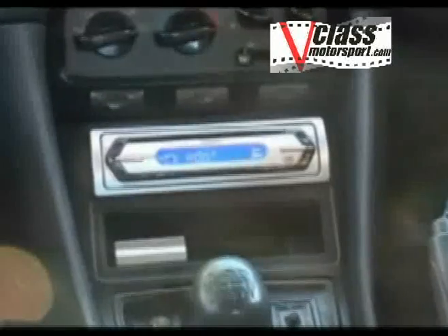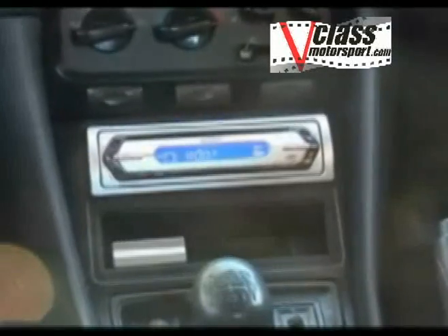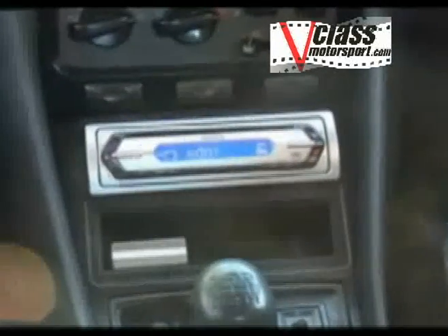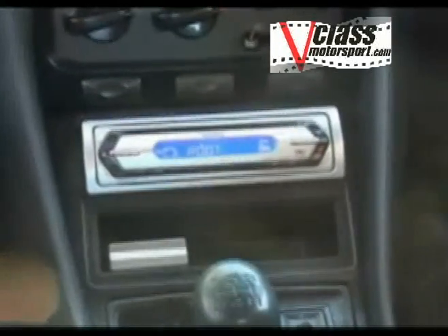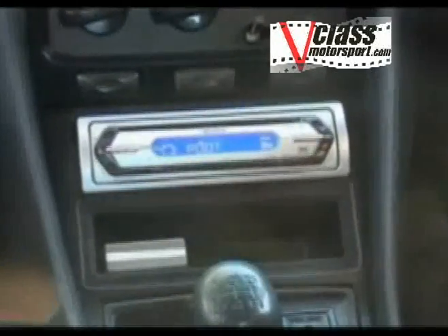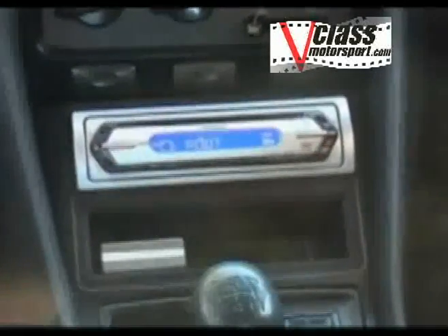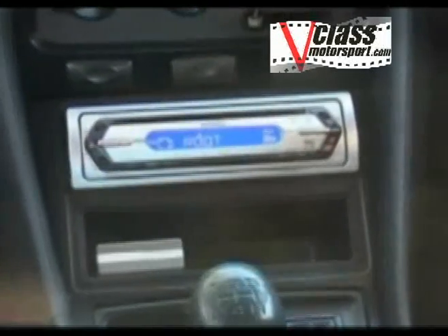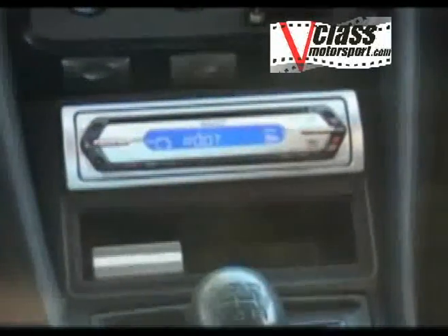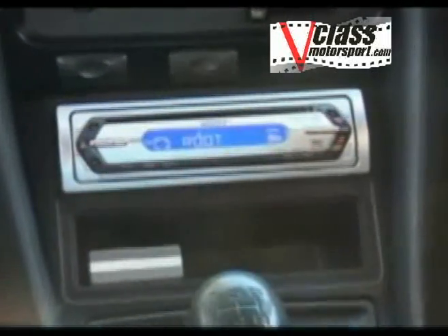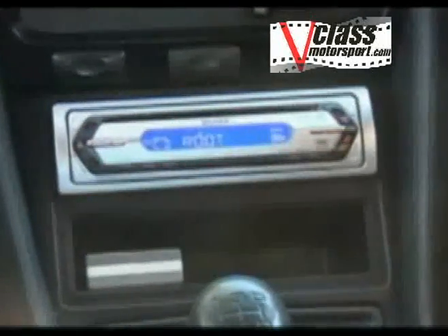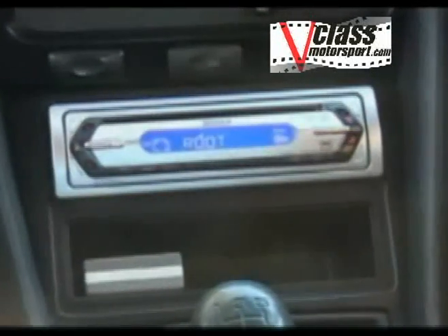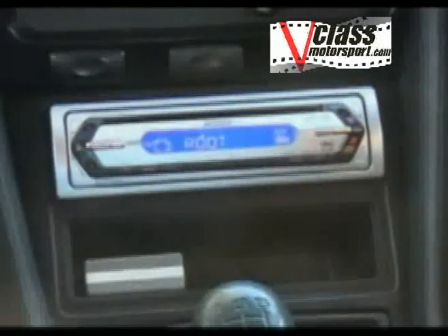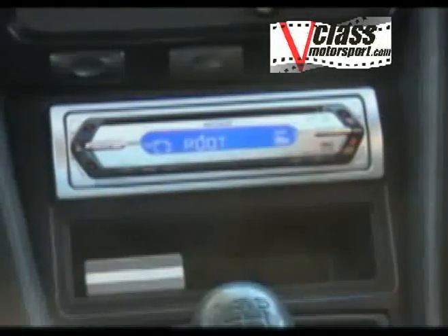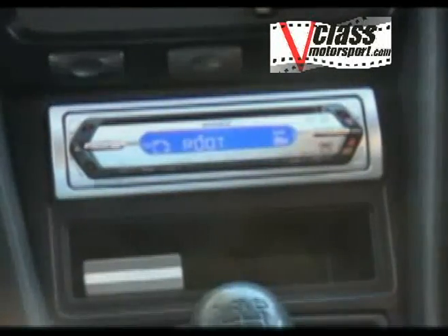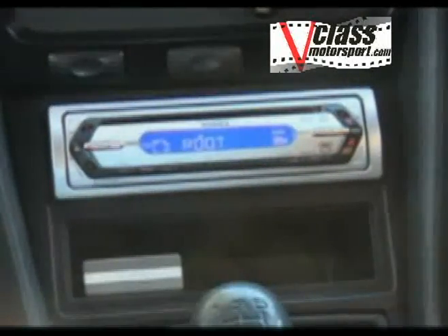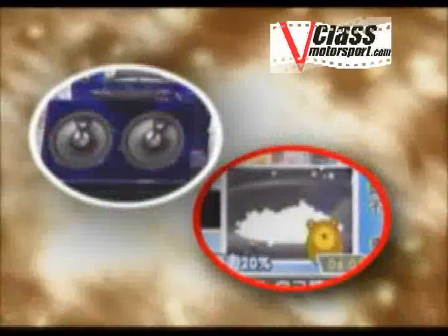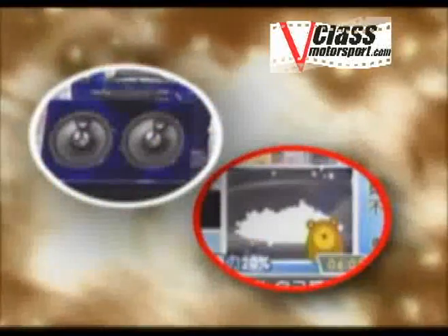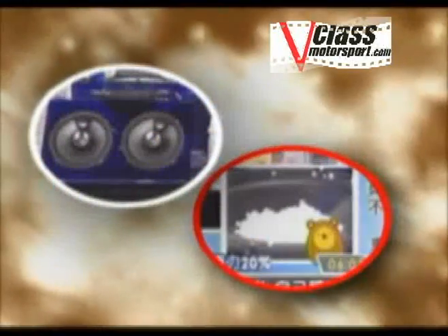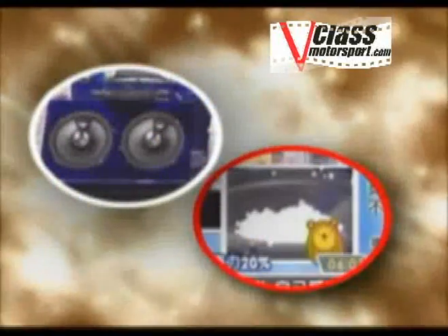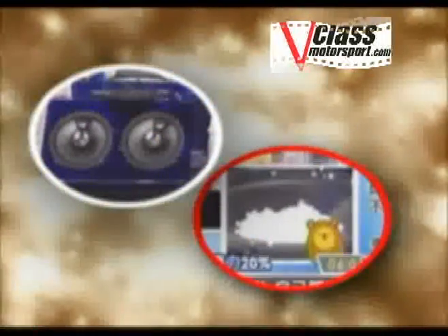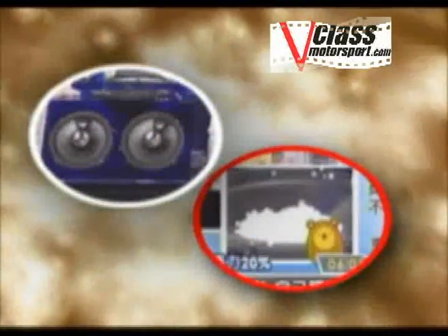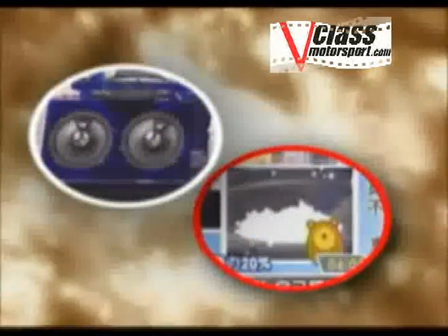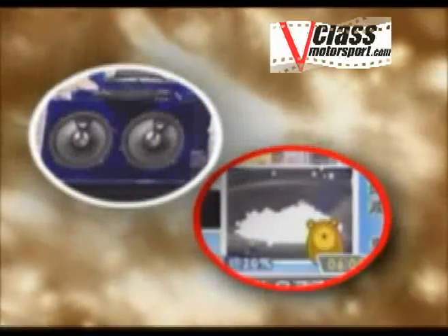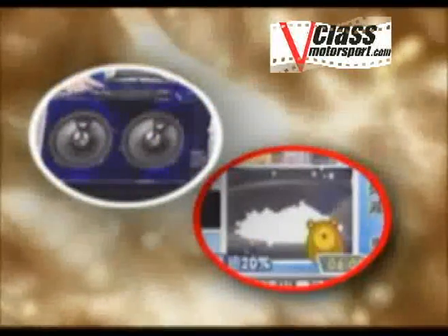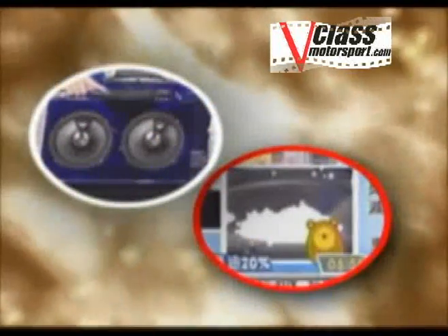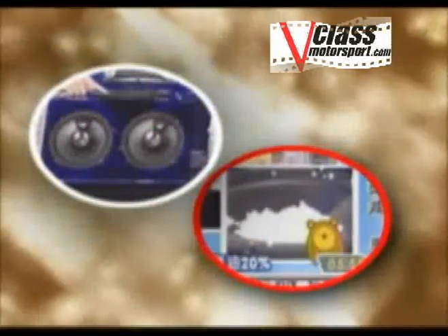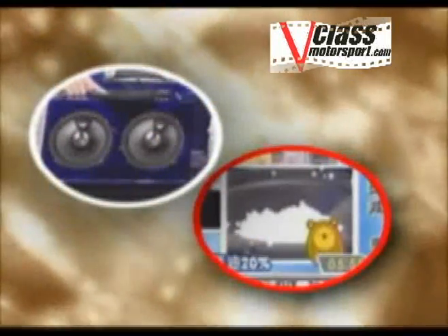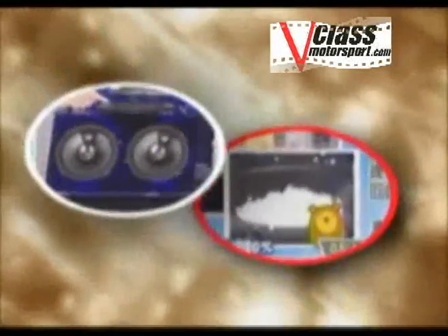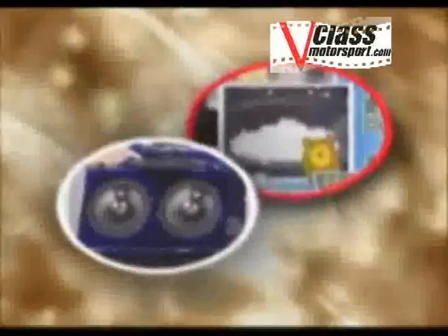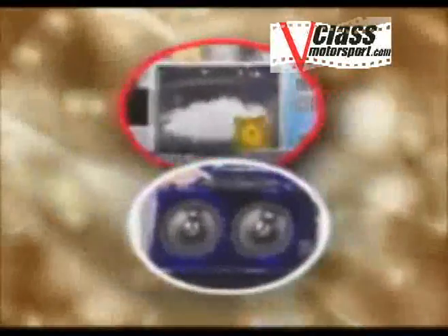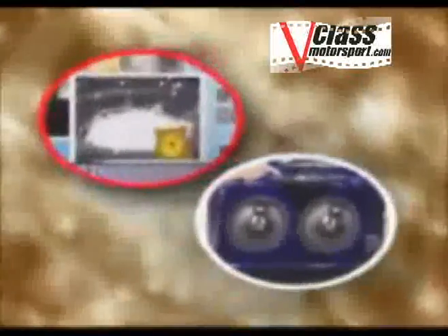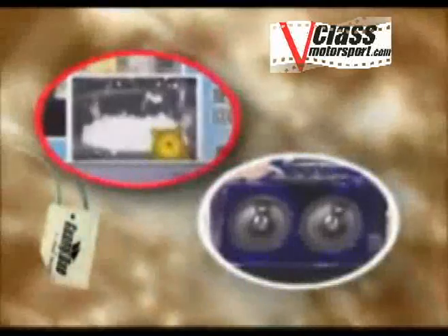It will also improve stereo sound in your car. This is the sound quality before Guangdo was installed. Now see the huge difference it makes.